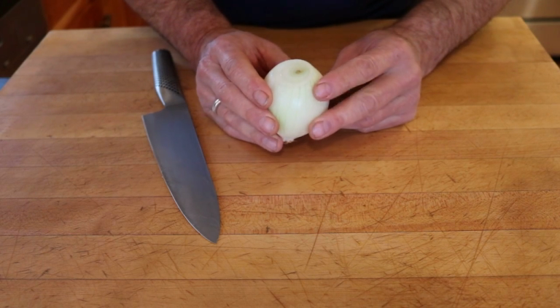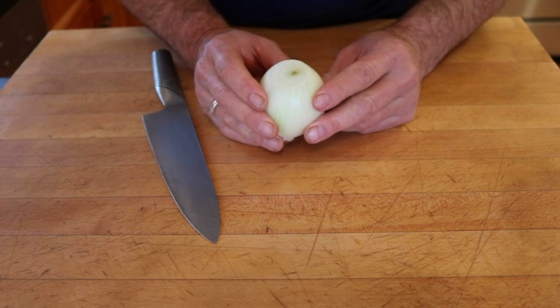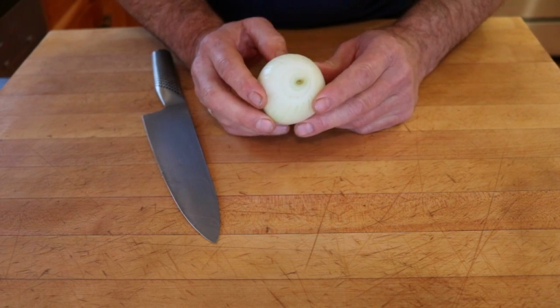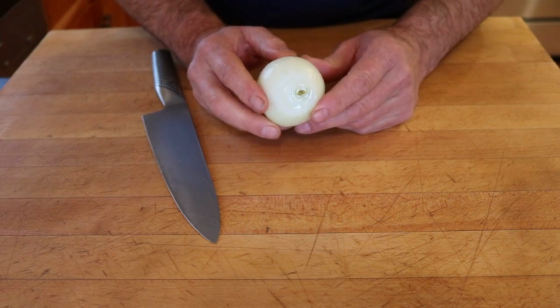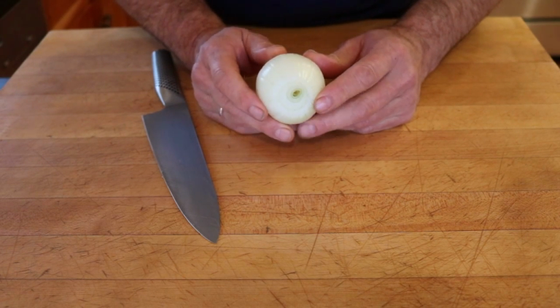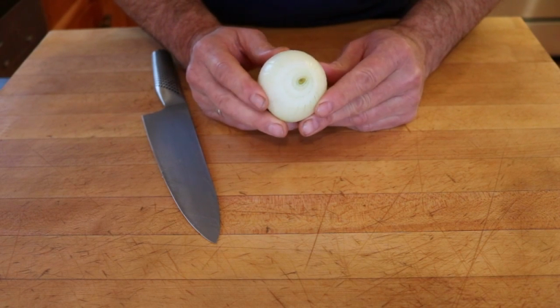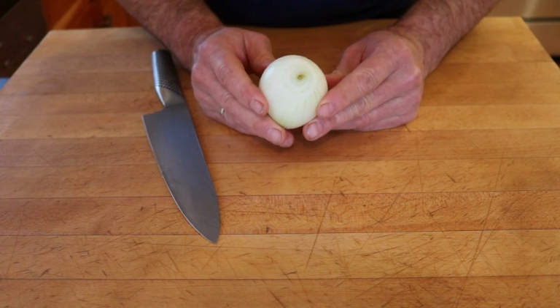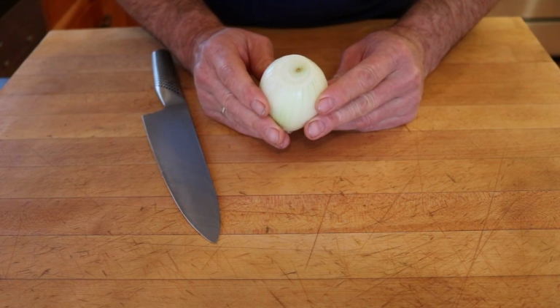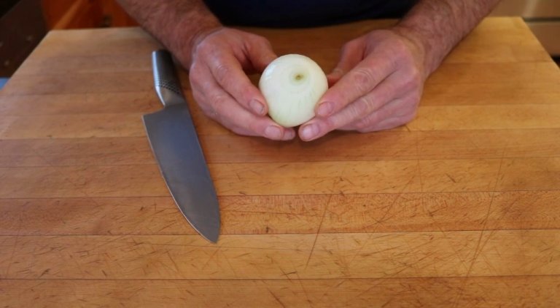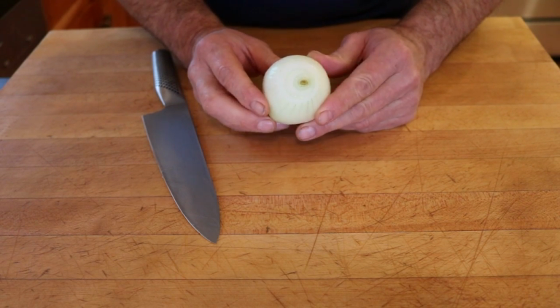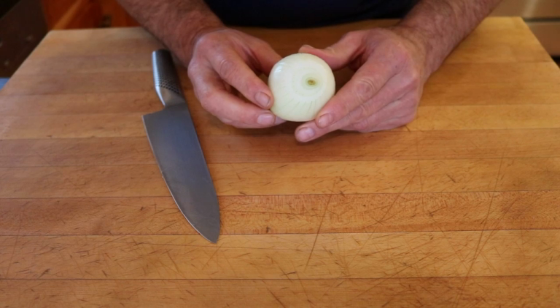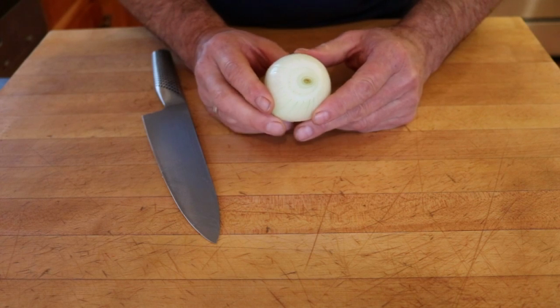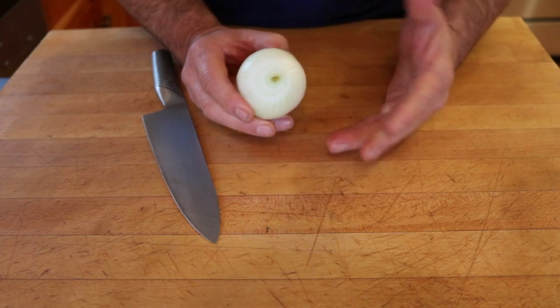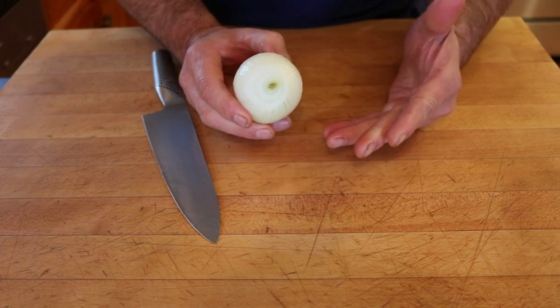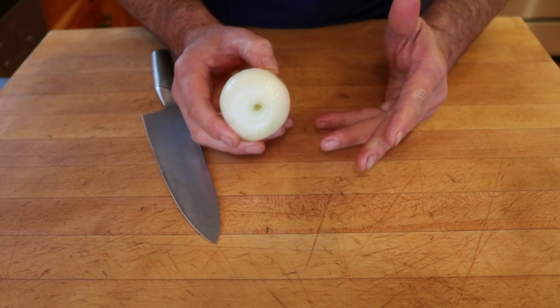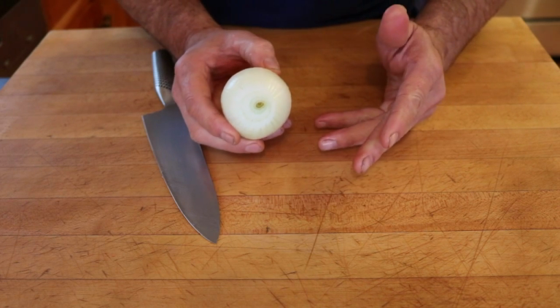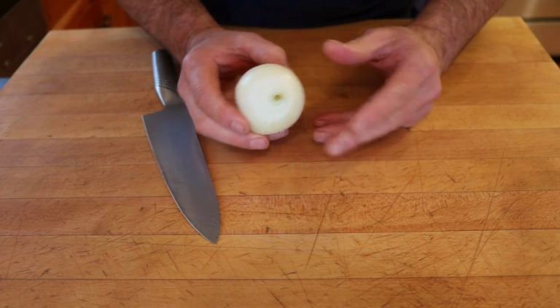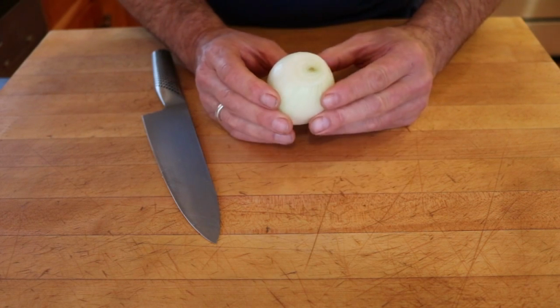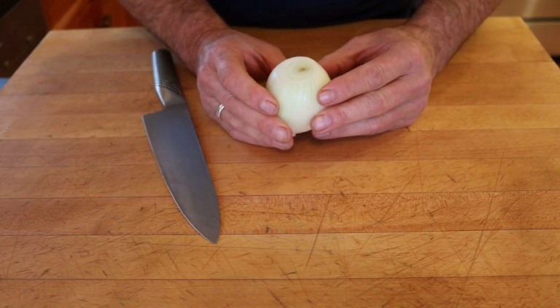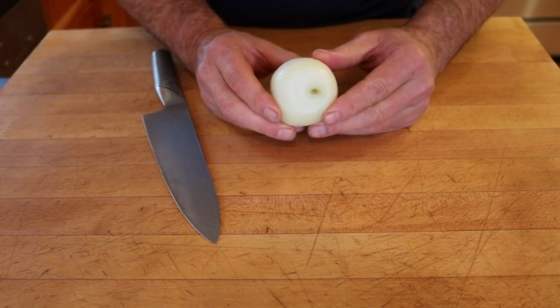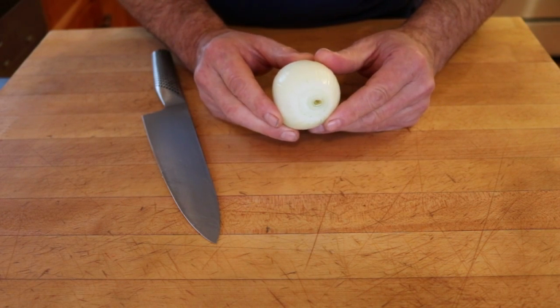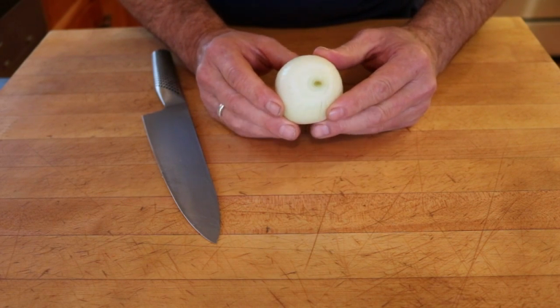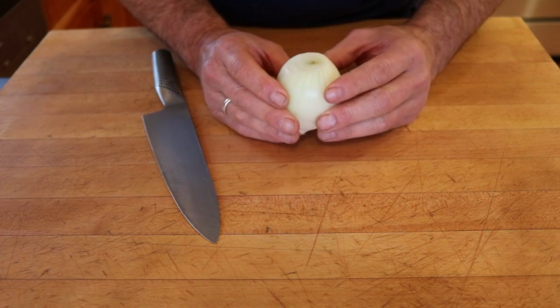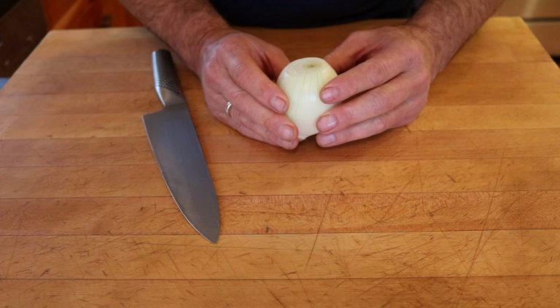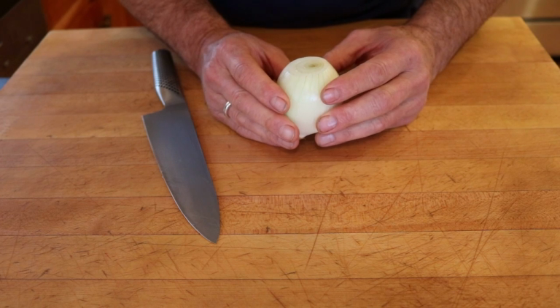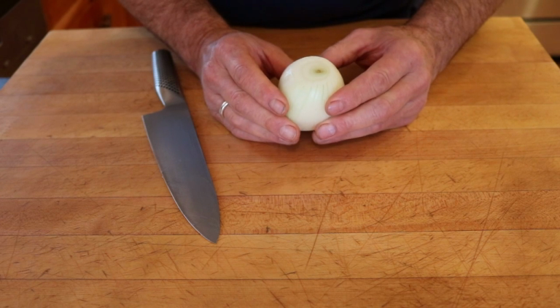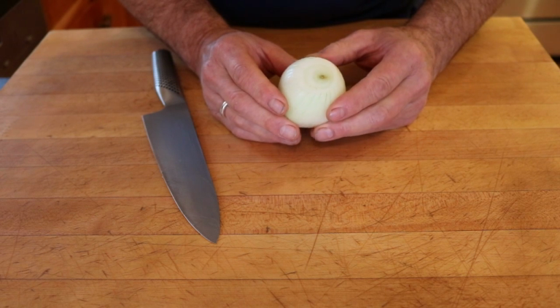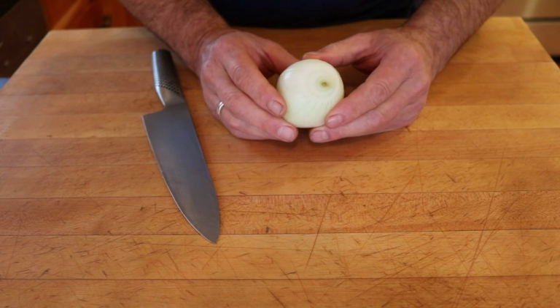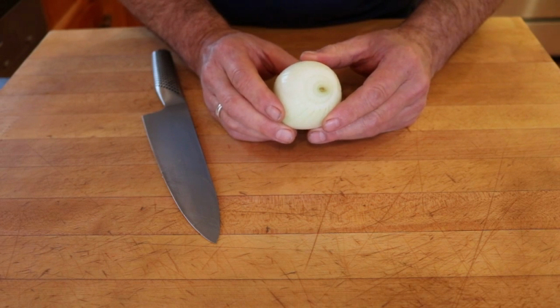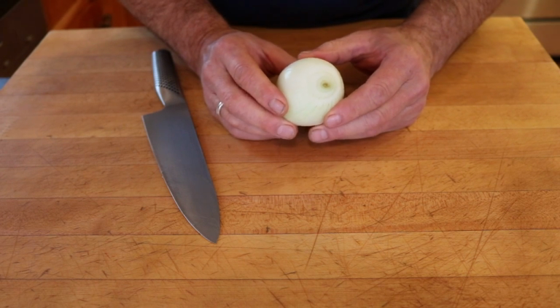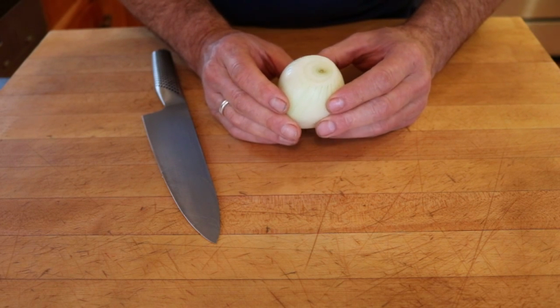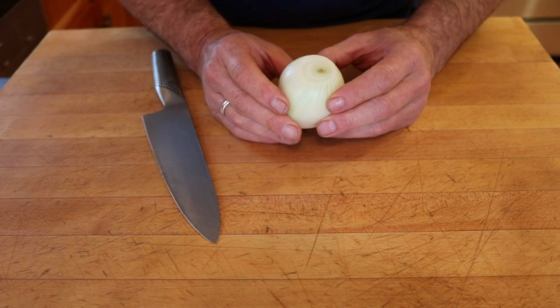I'm going to demonstrate how to mince an onion. They come in many sizes — depending on your hand size, you might find it more manageable to work with a smaller onion or even a shallot in the beginning when you're trying to pick up and learn this technique.